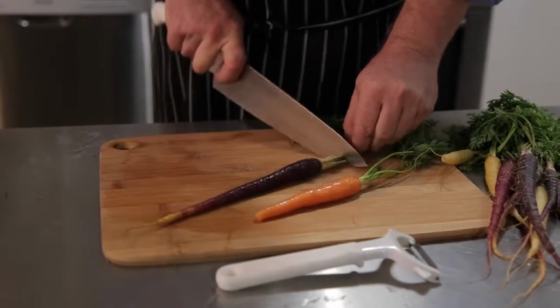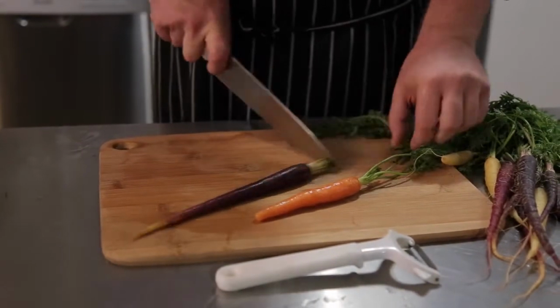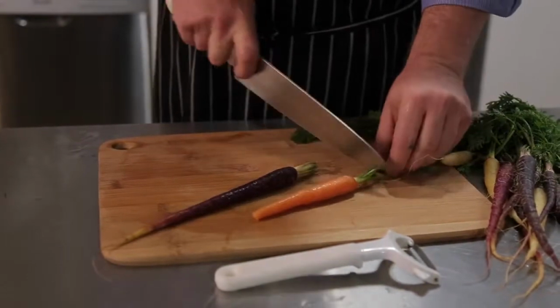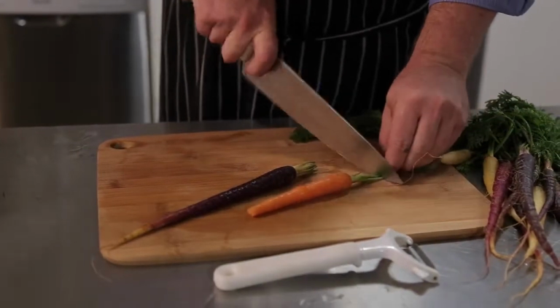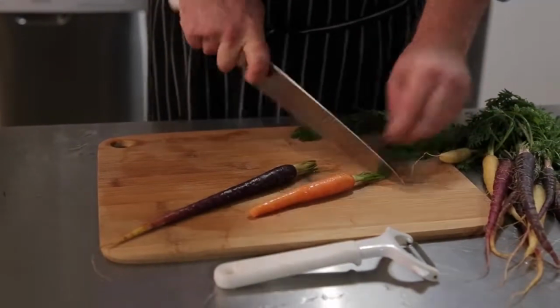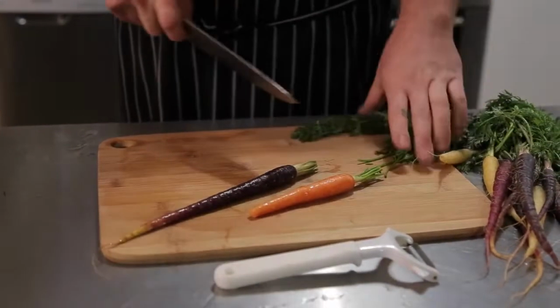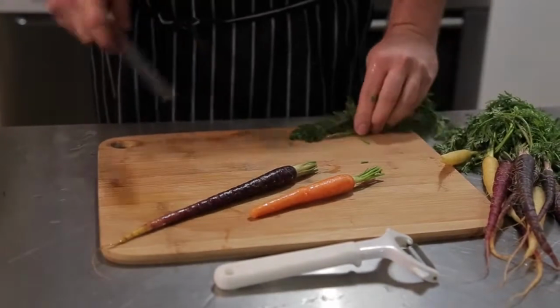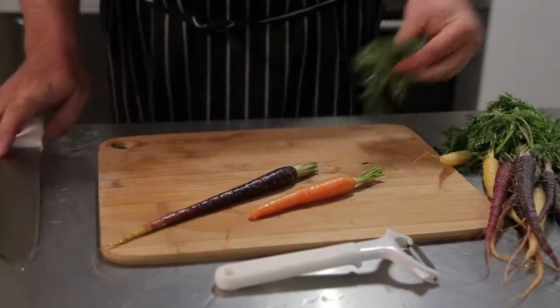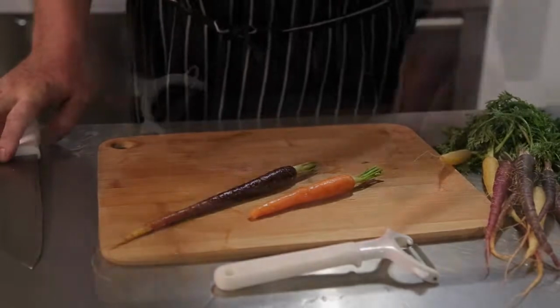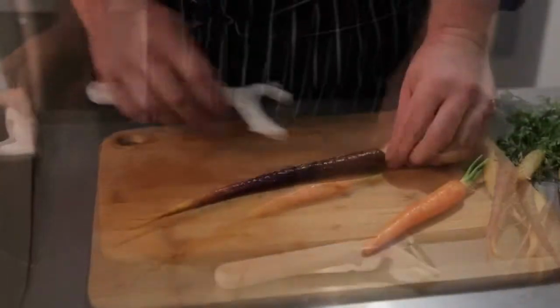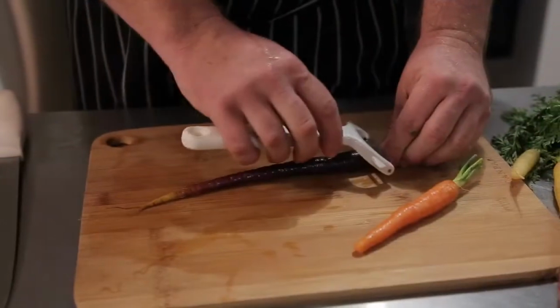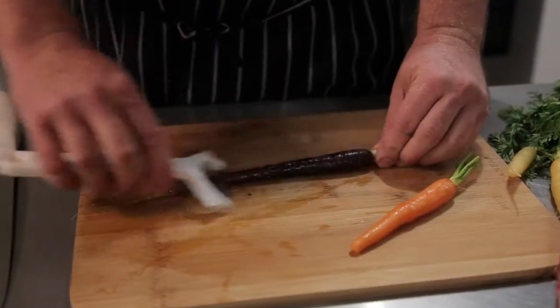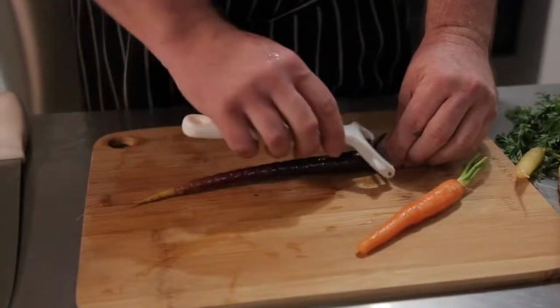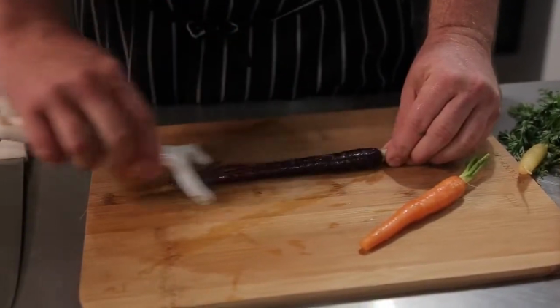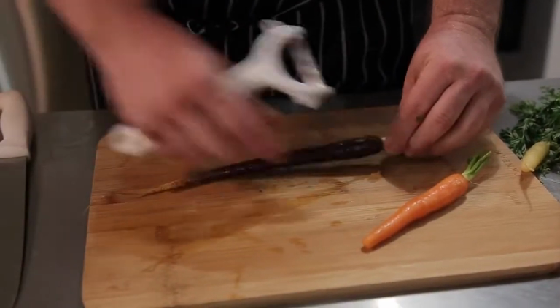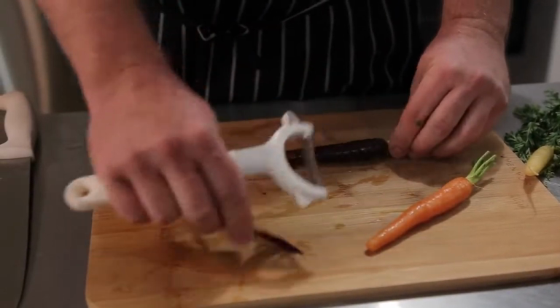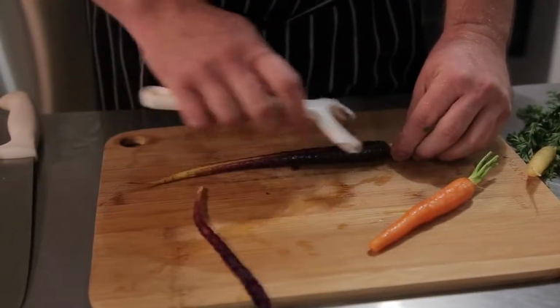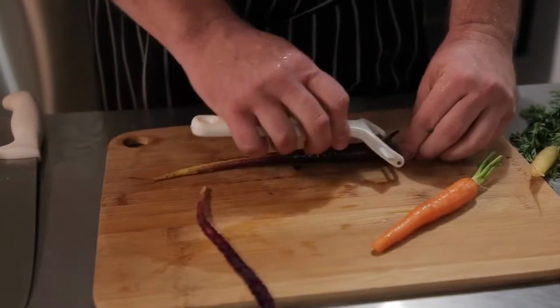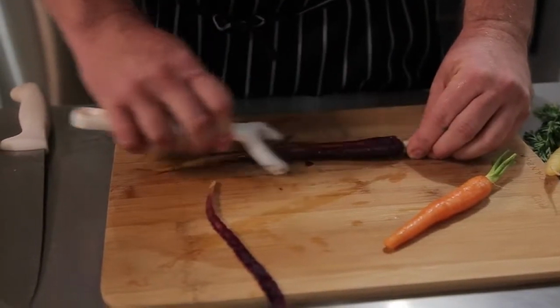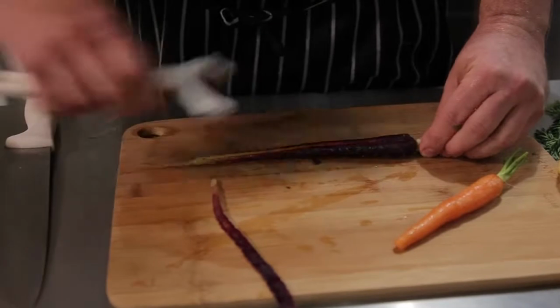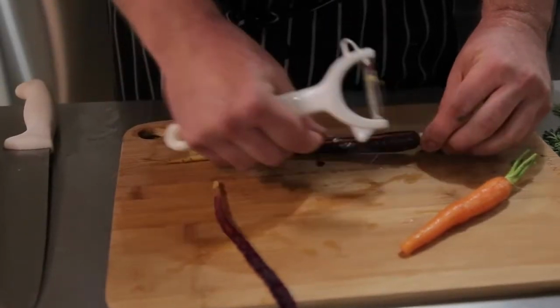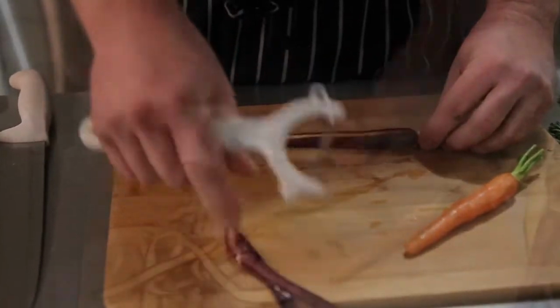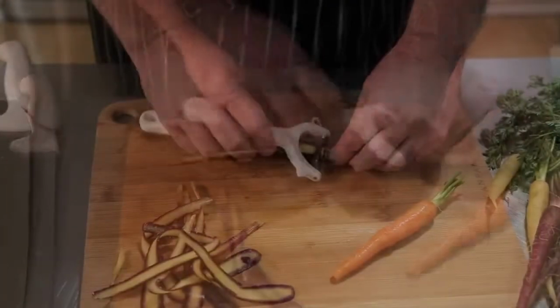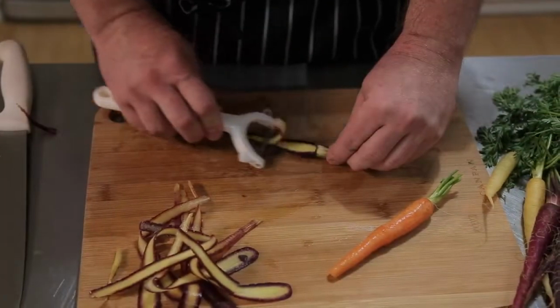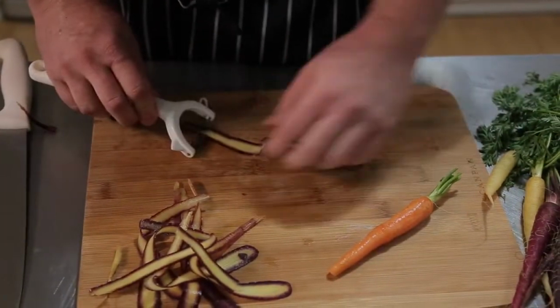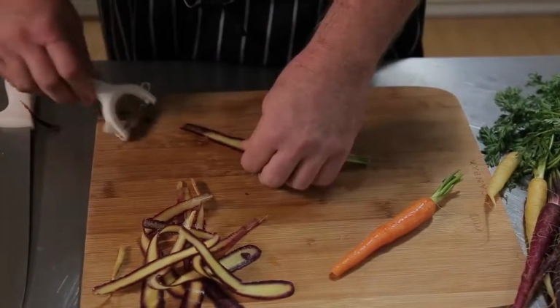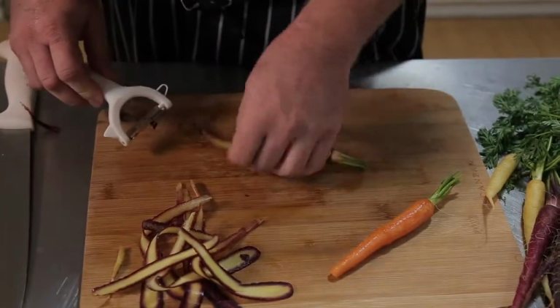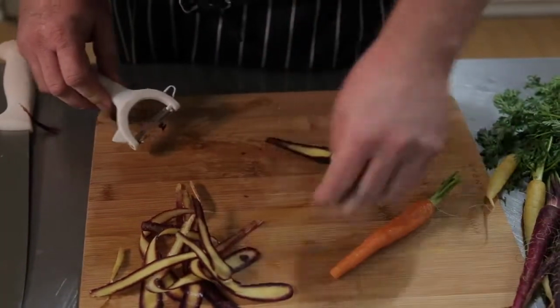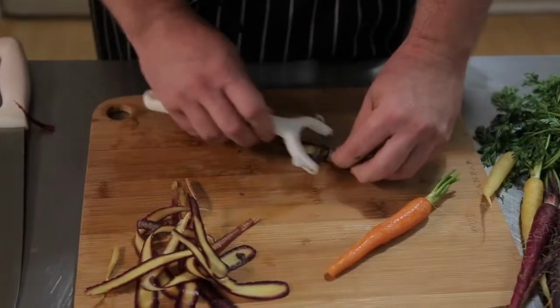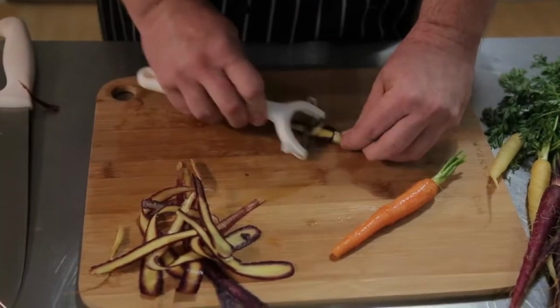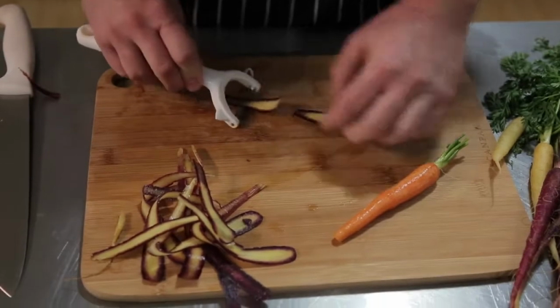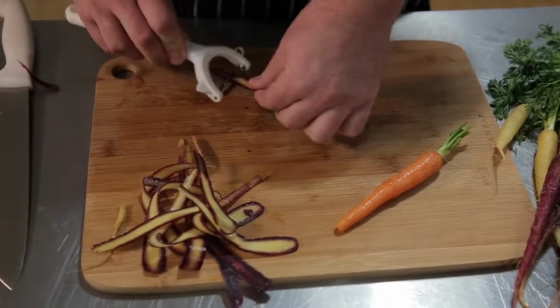Start by trimming the tops. You can leave some of the top on to give you something to hold on to. Now lay the carrot flat on the board and holding the top of the carrot, grab your vegetable peeler and start slicing. Keep slicing until you have used the entire carrot.